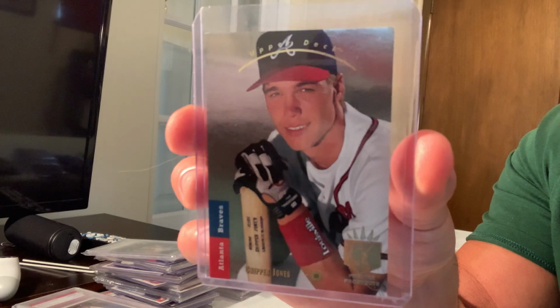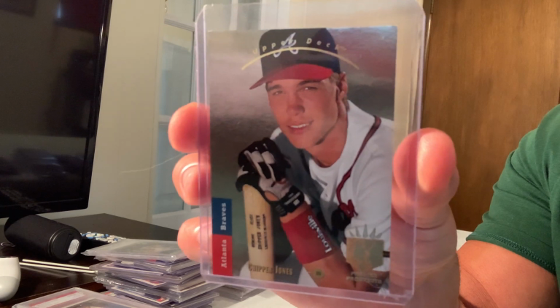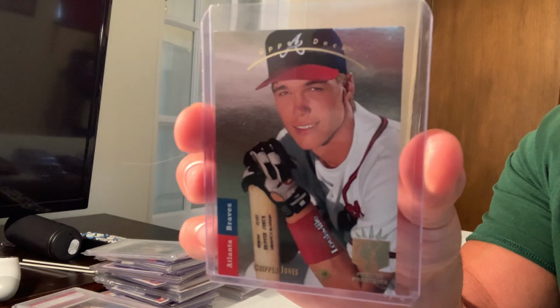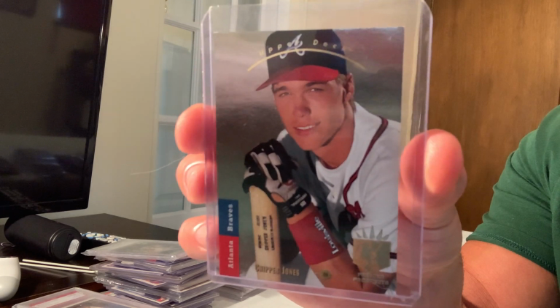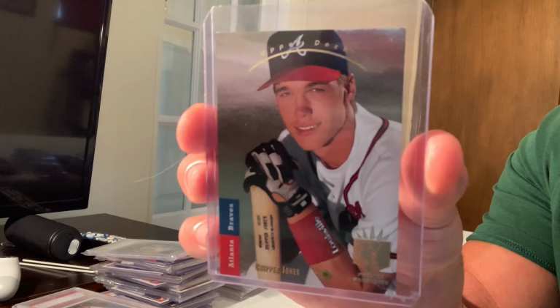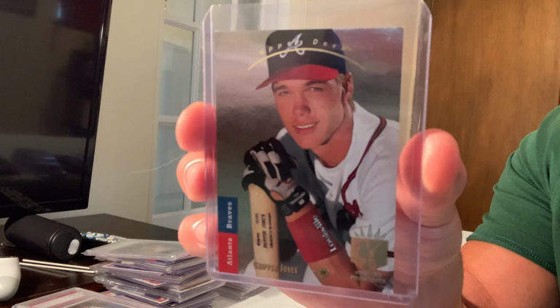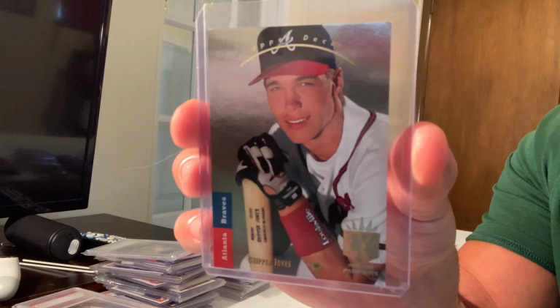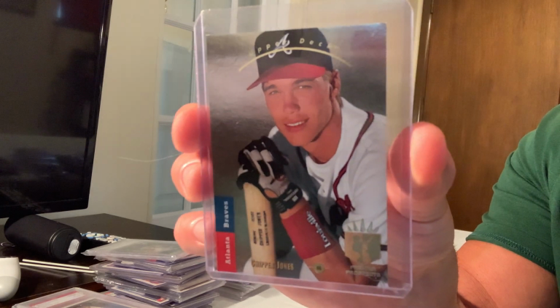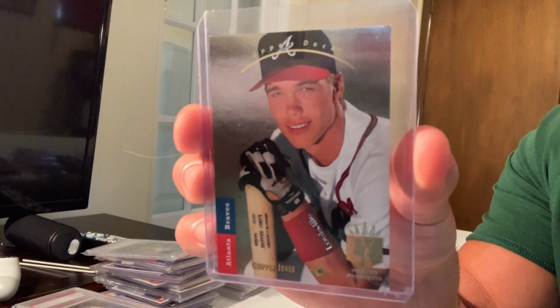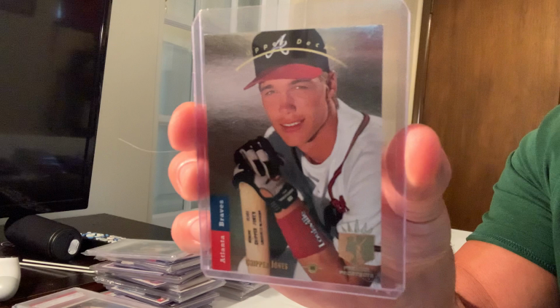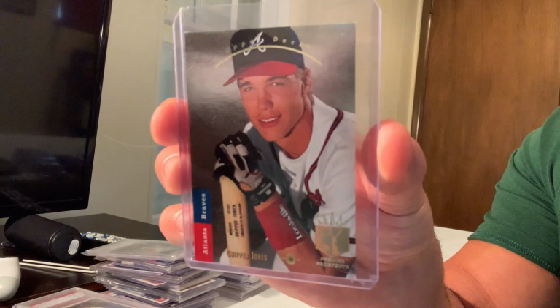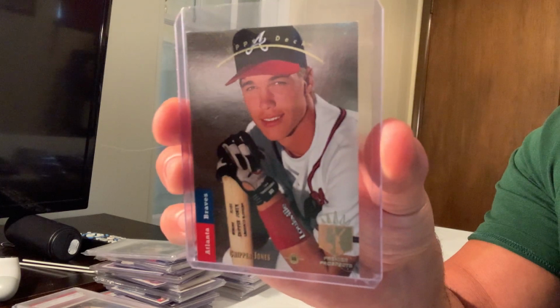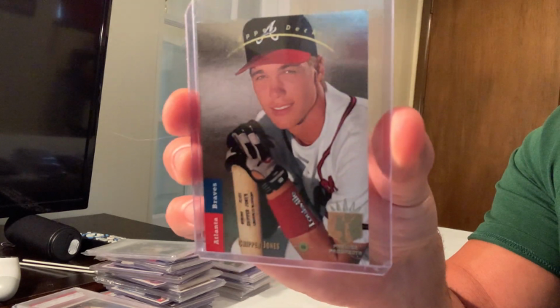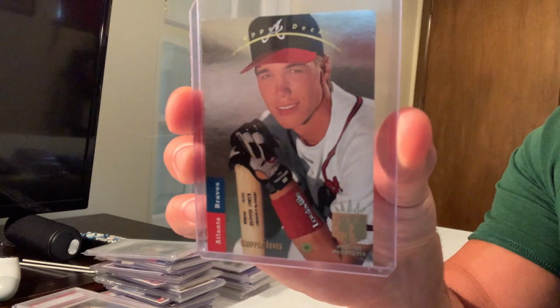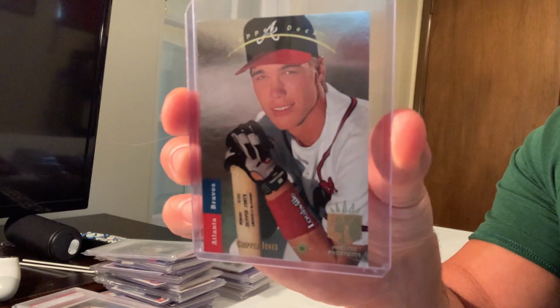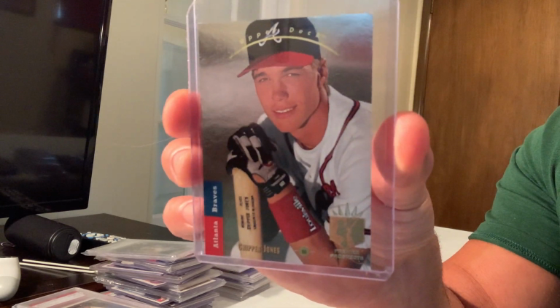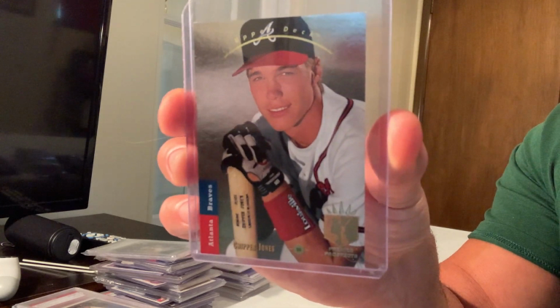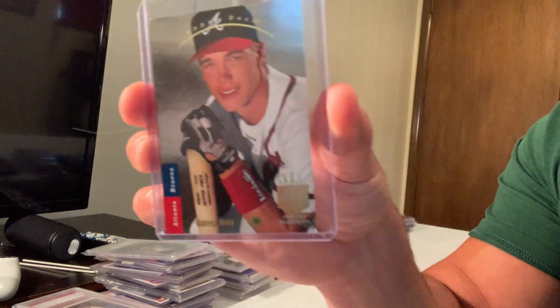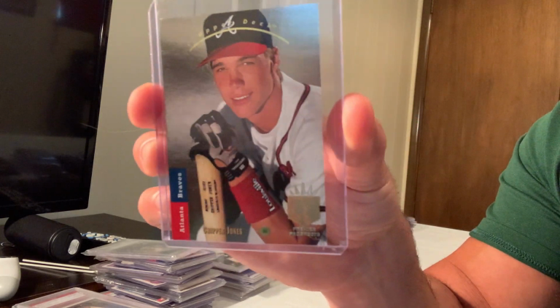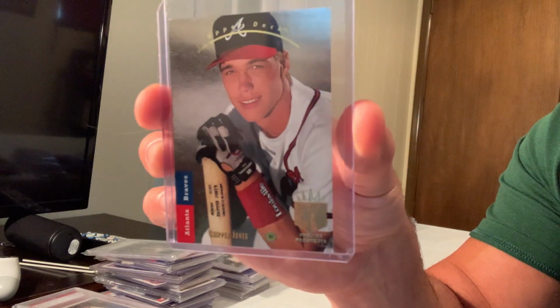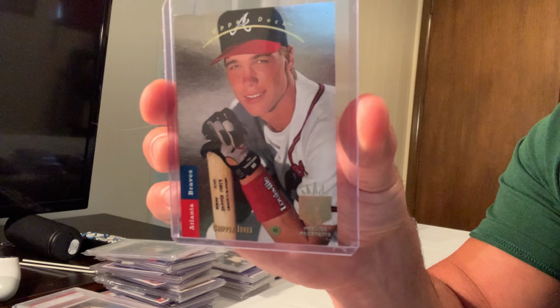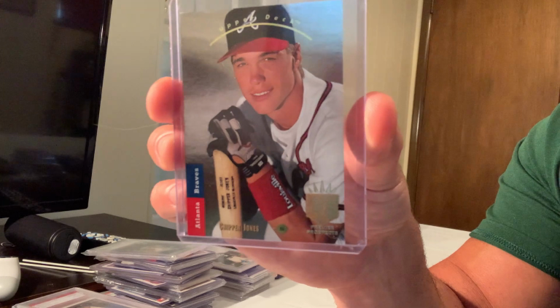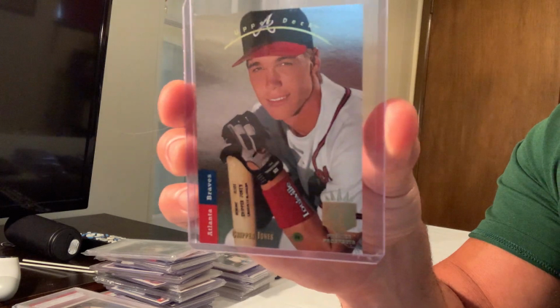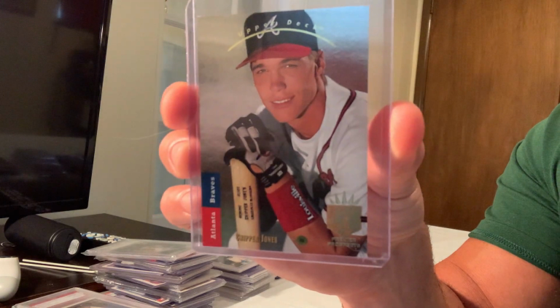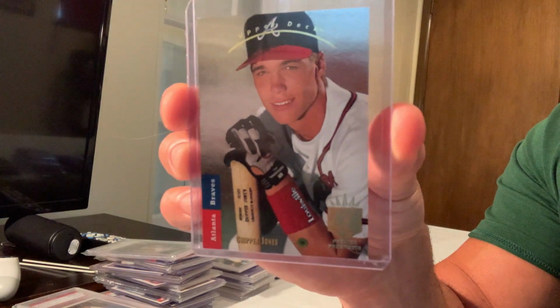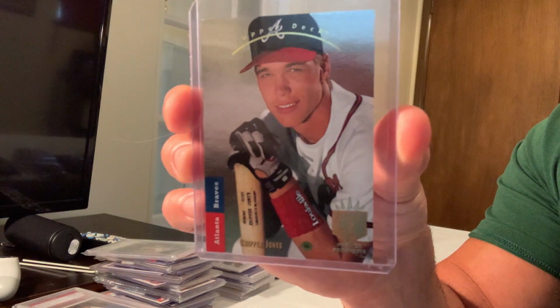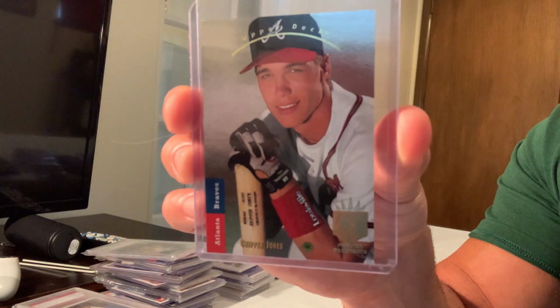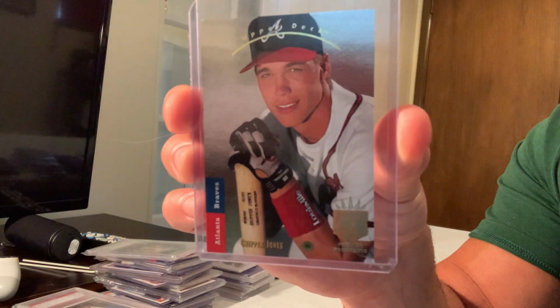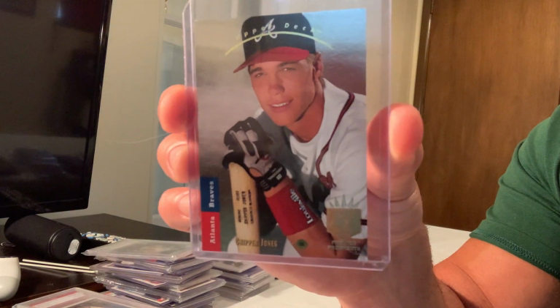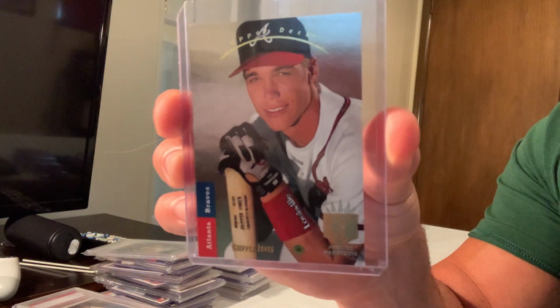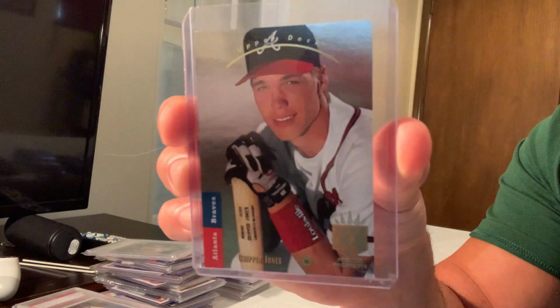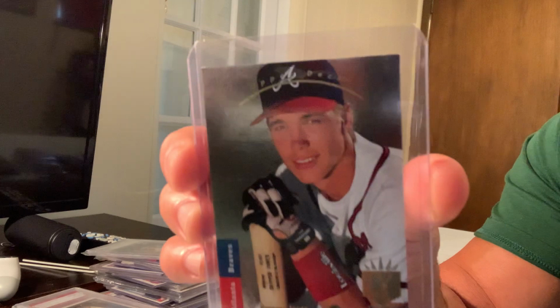At number 16, the 1993 Upper Deck SP Foil Chipper Jones, card number 280. It's very difficult to get with sharp corners due to the foil. It sold for $3,001 on eBay.